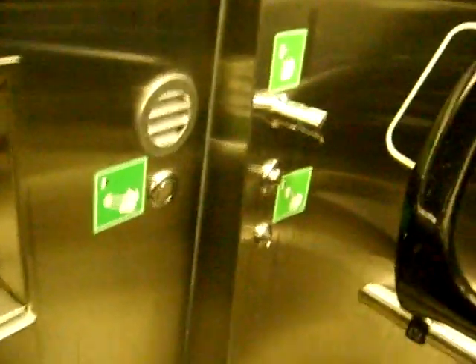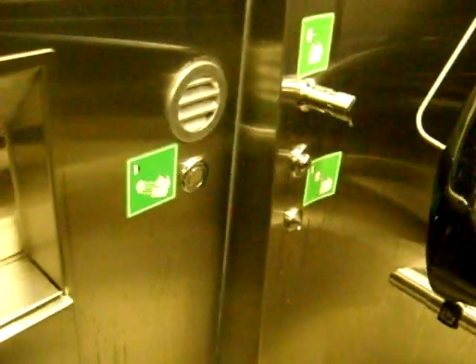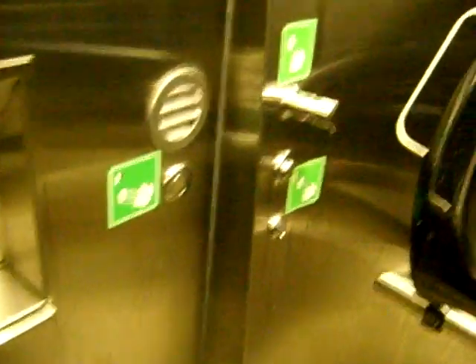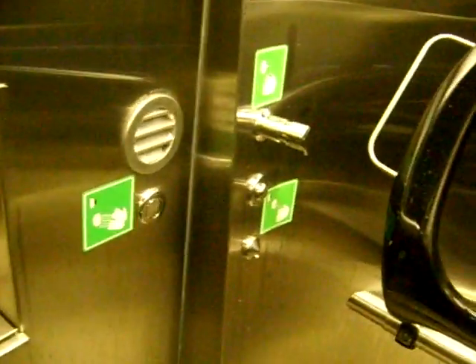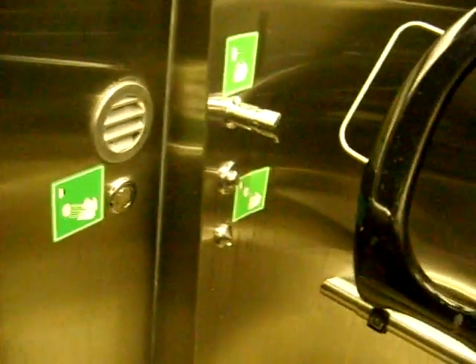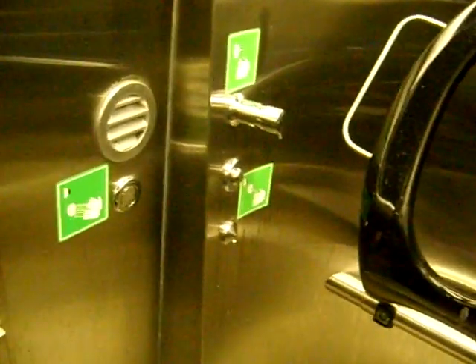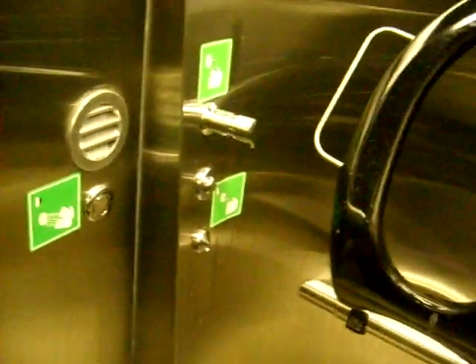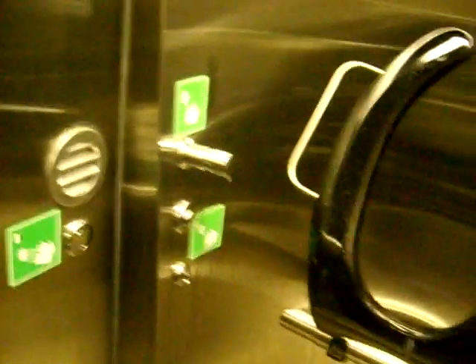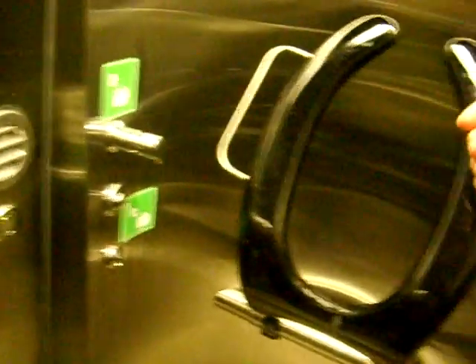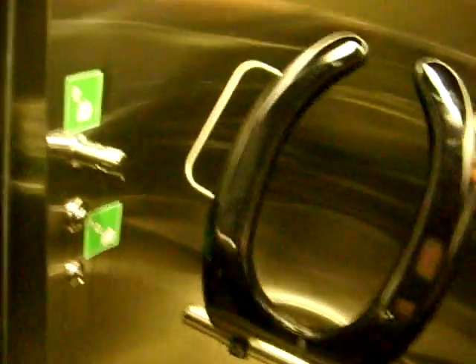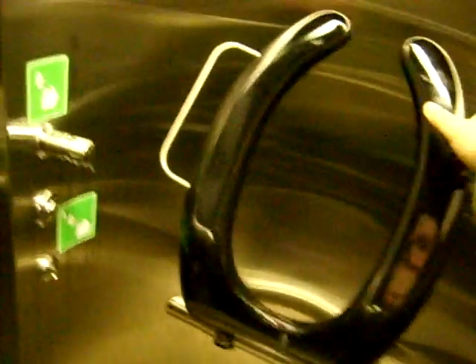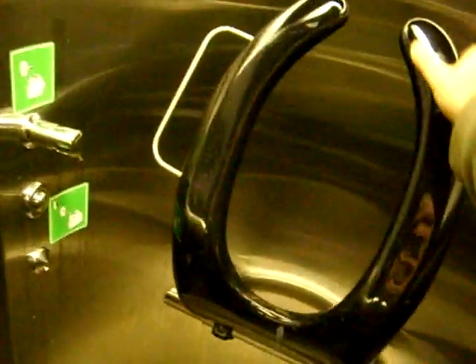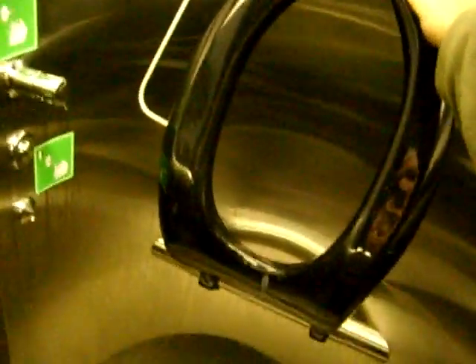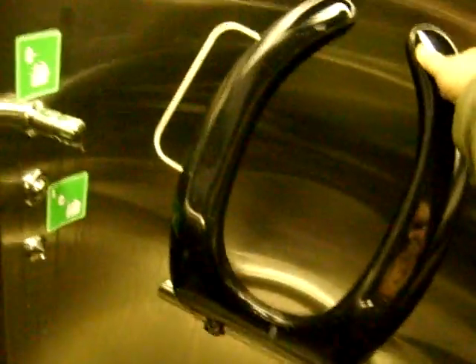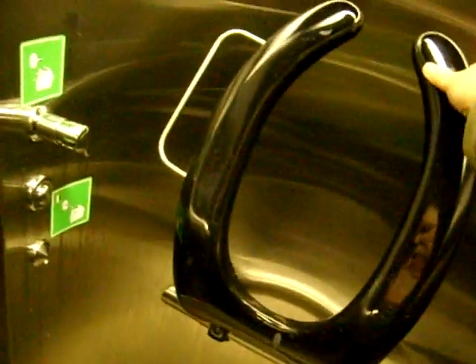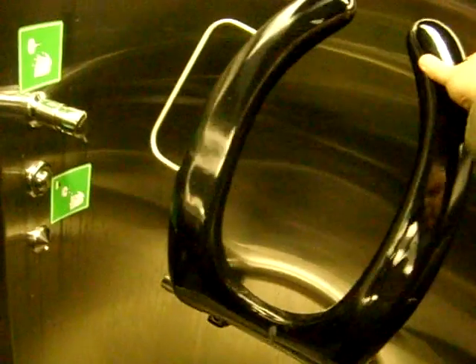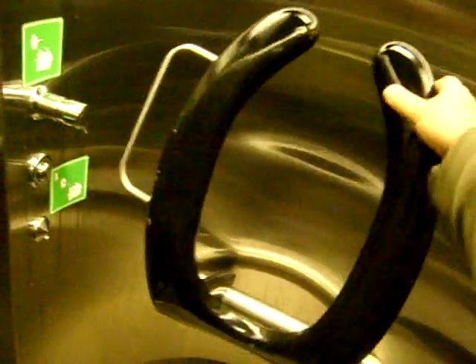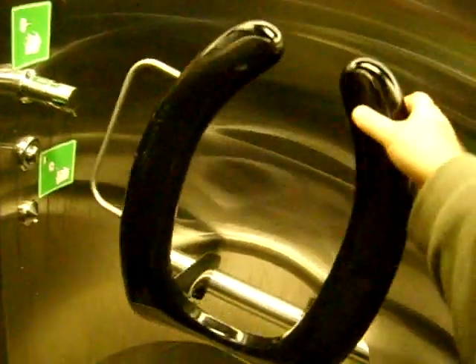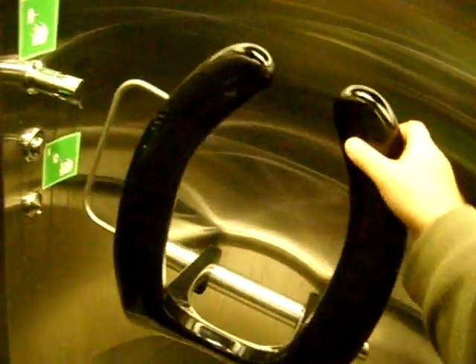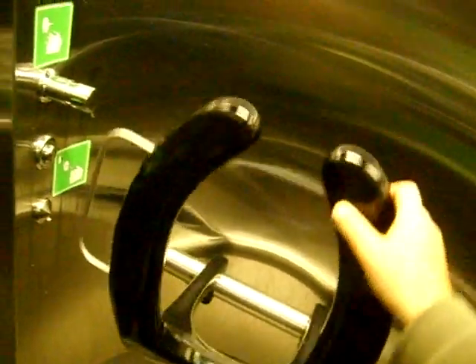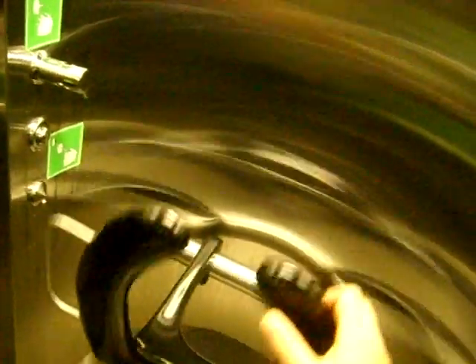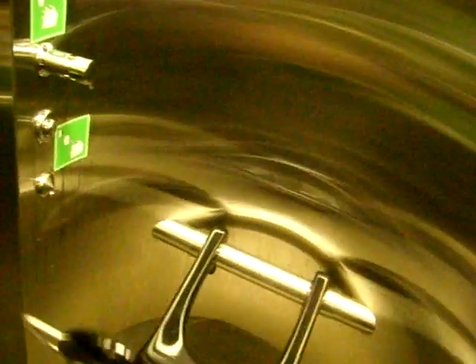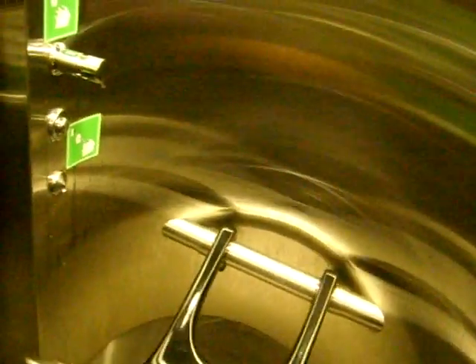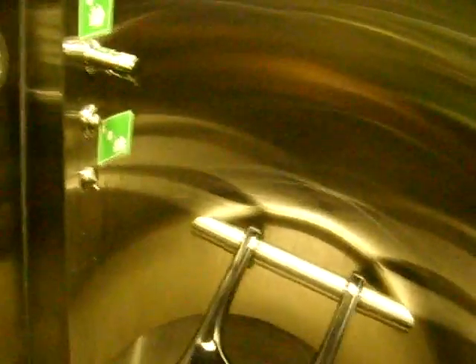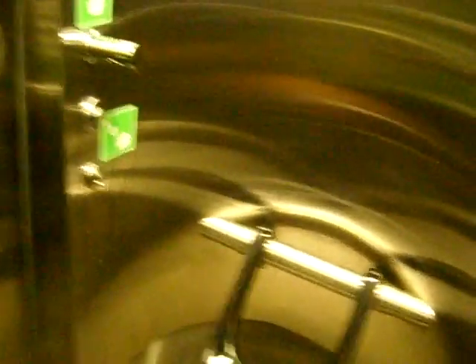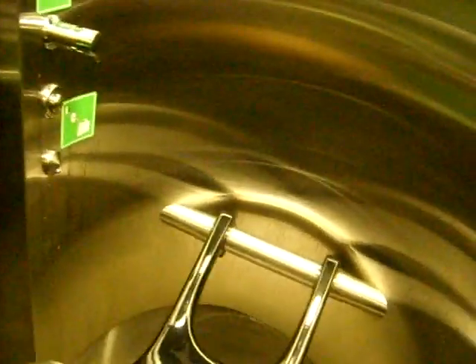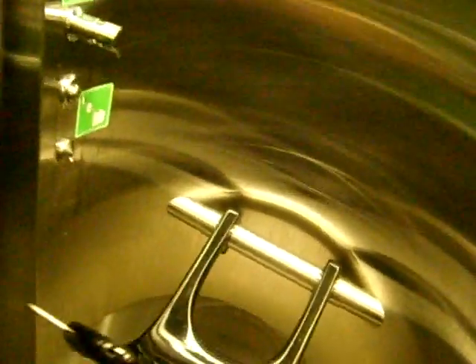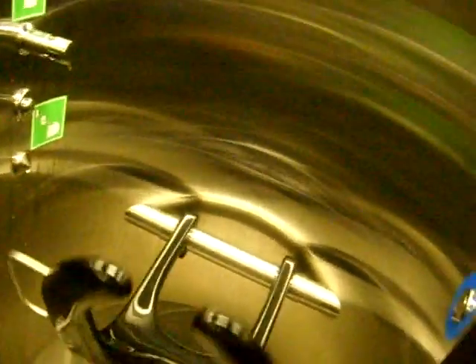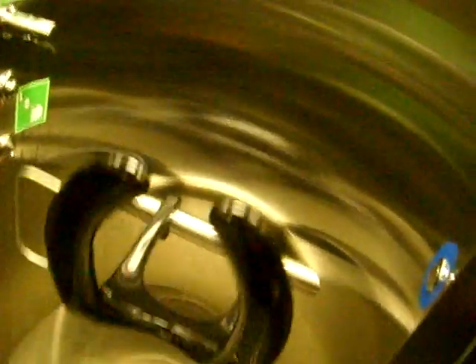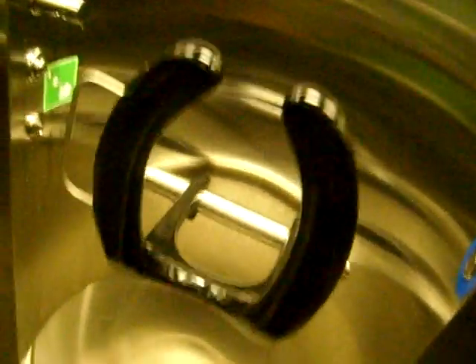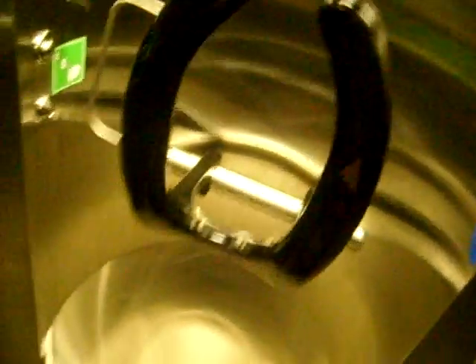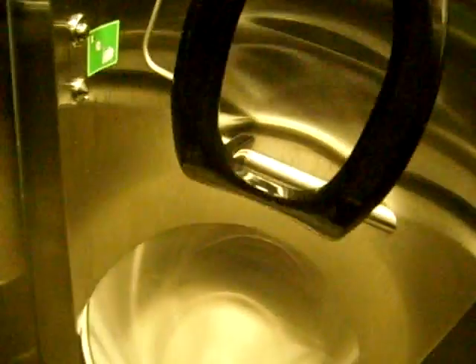And to flush the chain, what you do is you pull this down, and it goes up again, and it flushes.